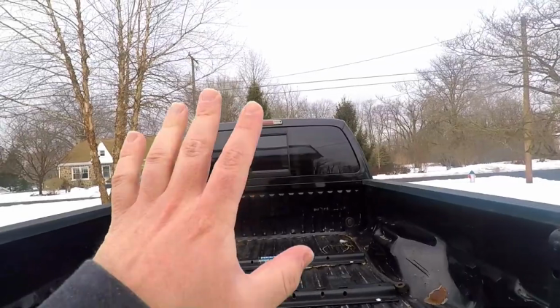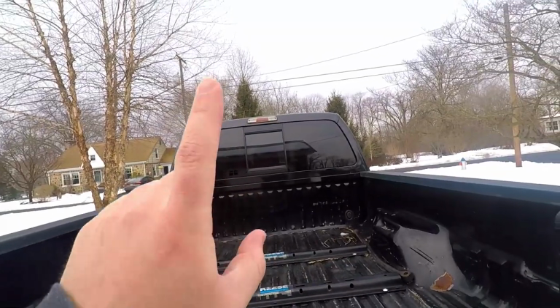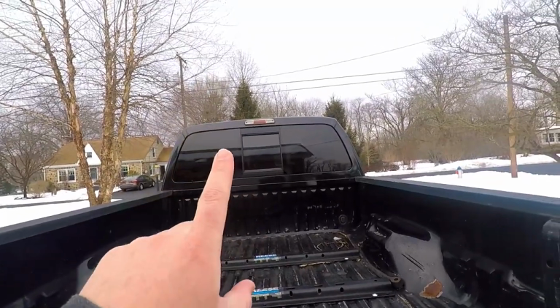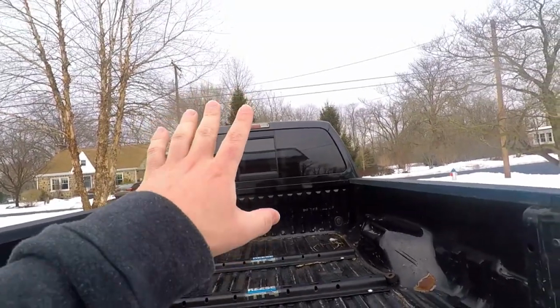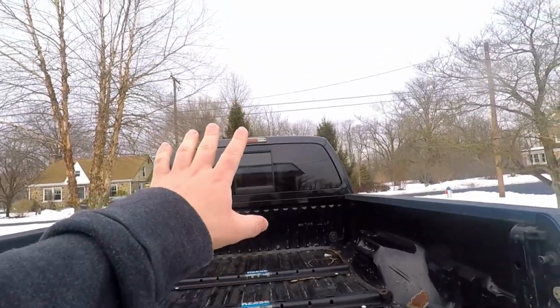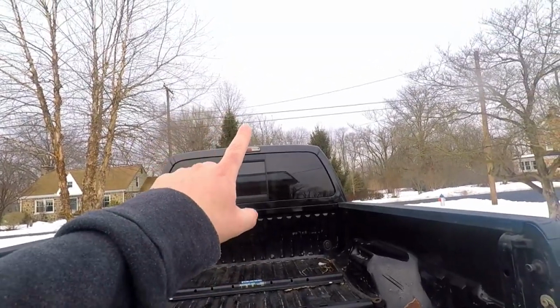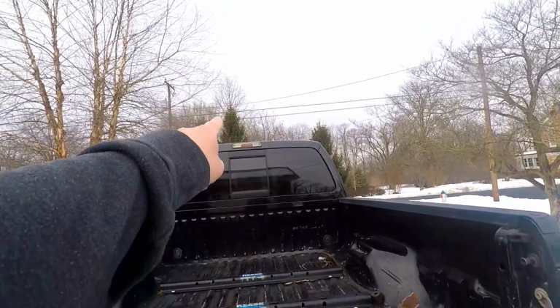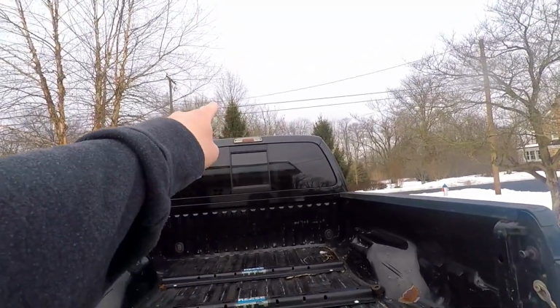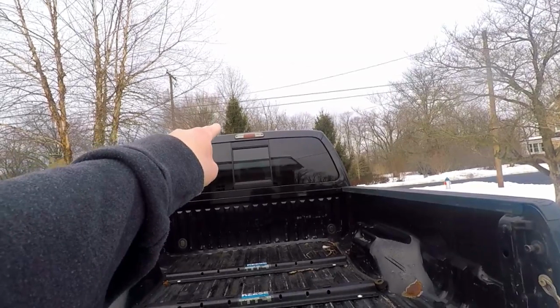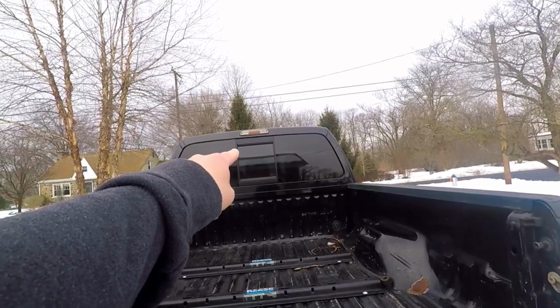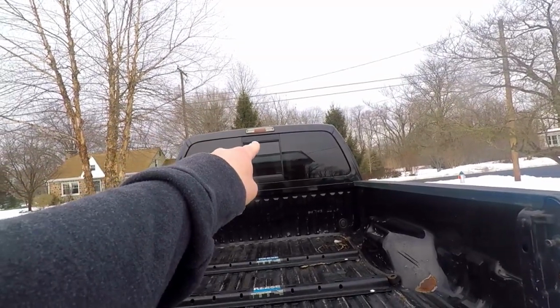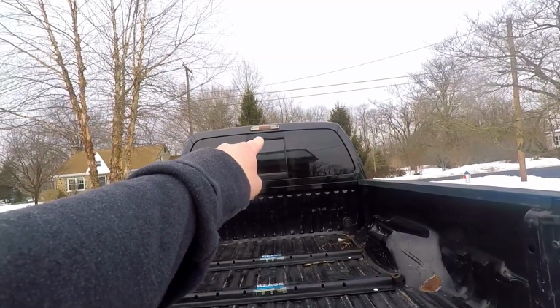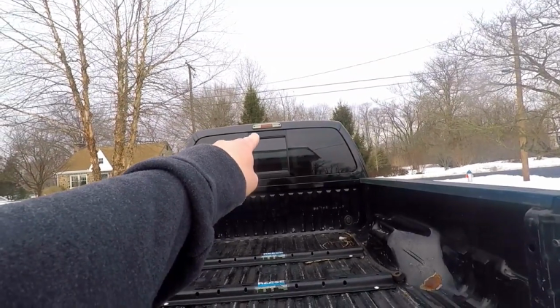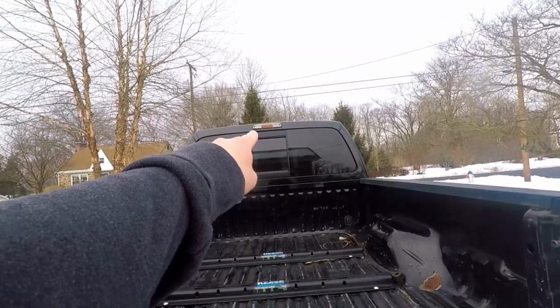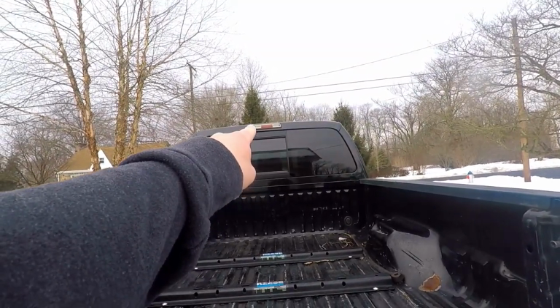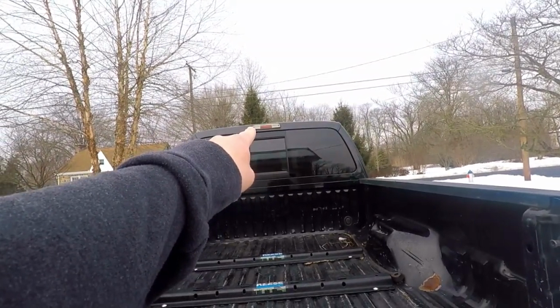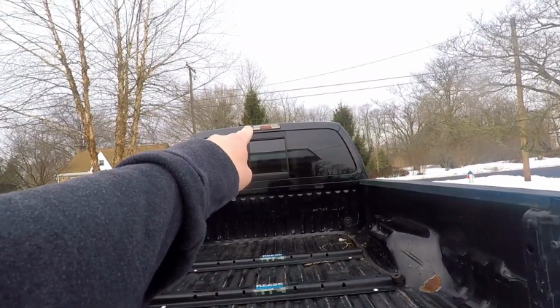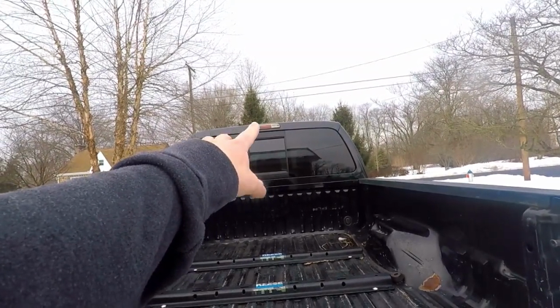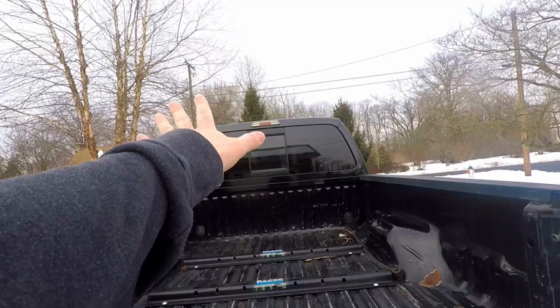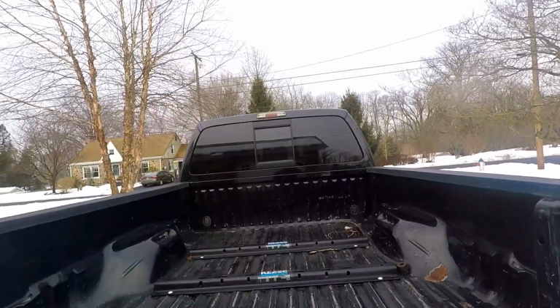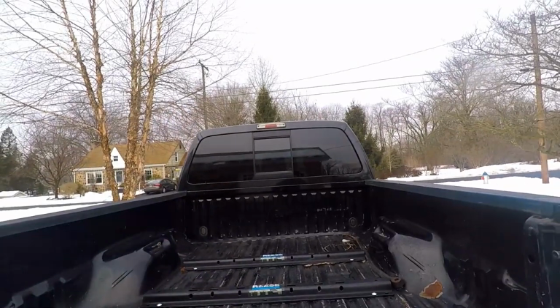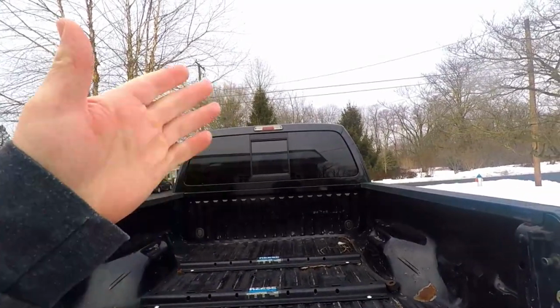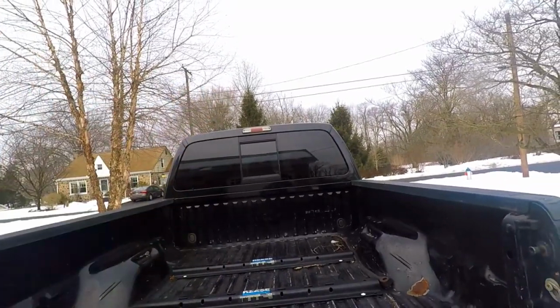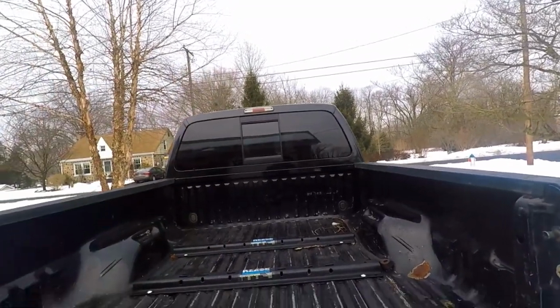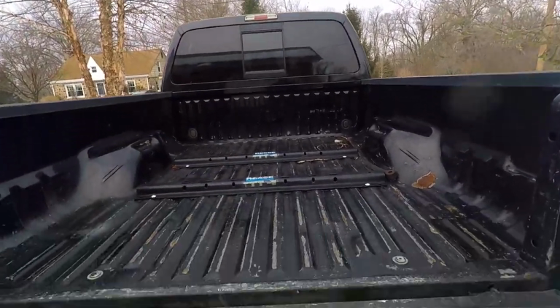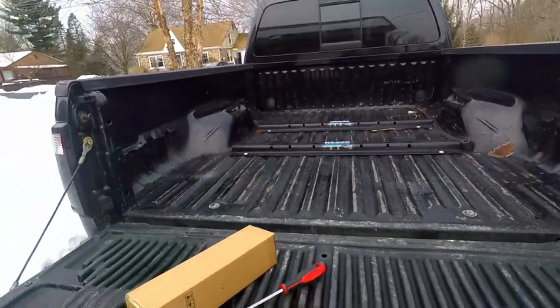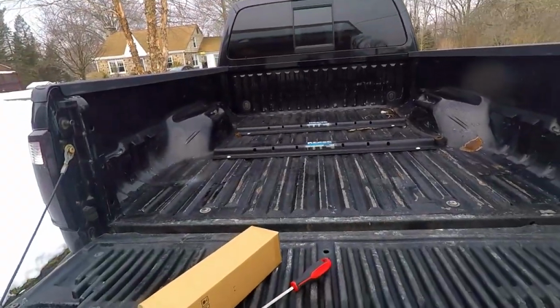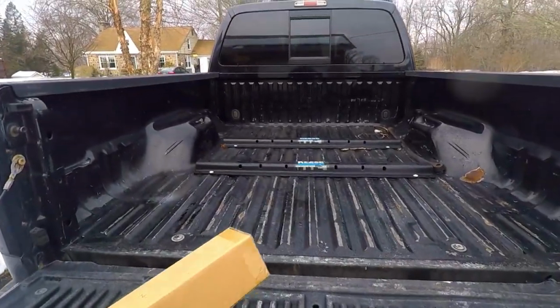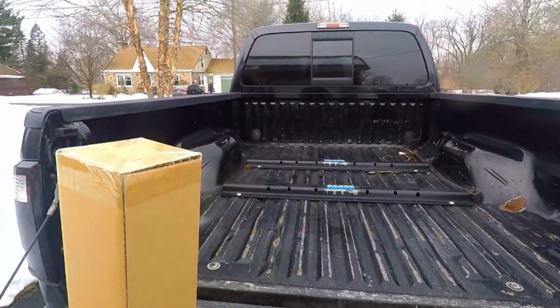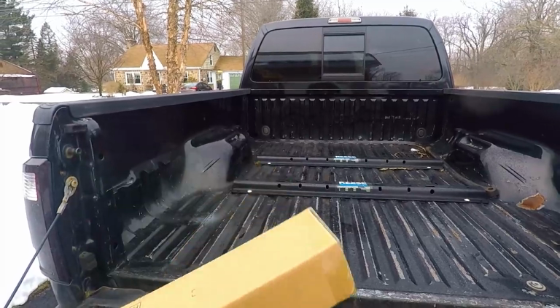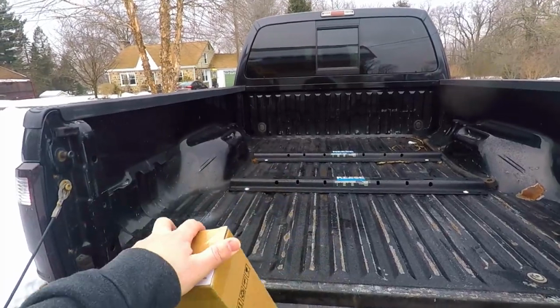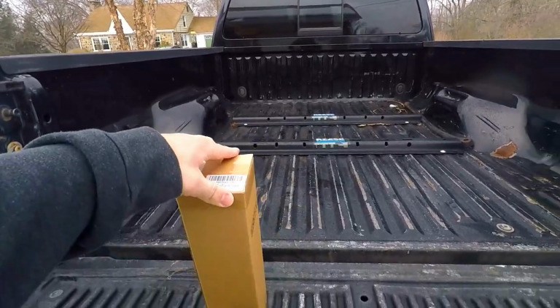Okay so this is something I've been planning to do for a while. This brake light here — it's alright, but I don't like it, so we got a new one sent out to us.